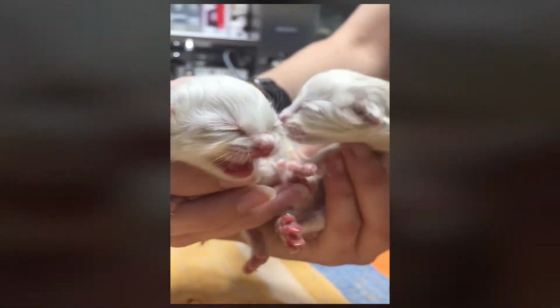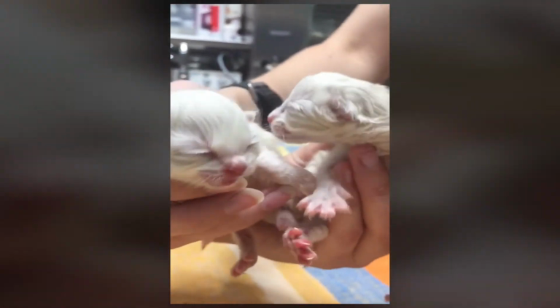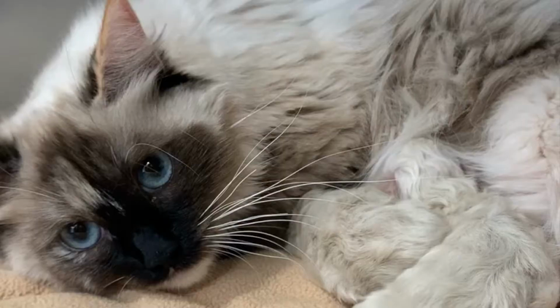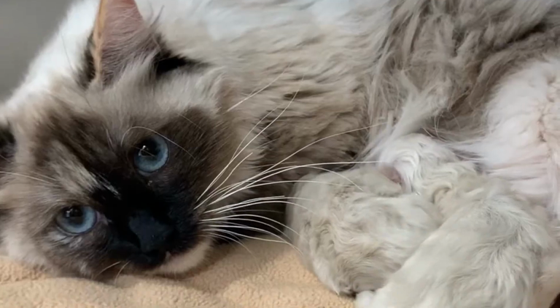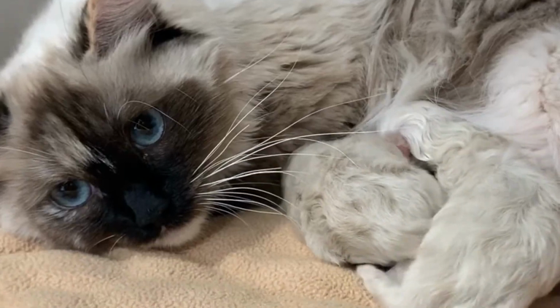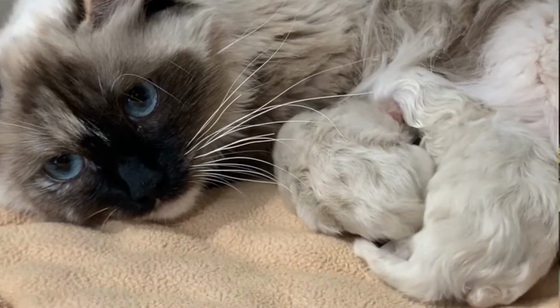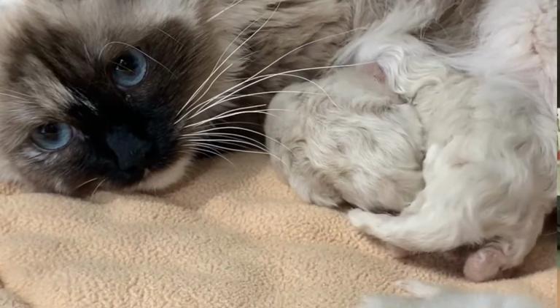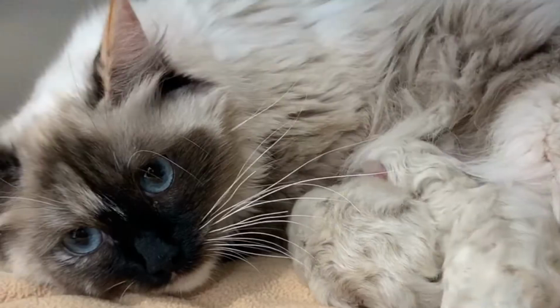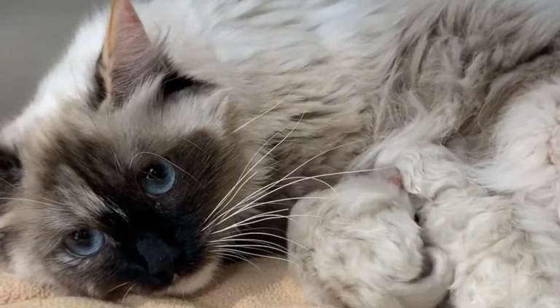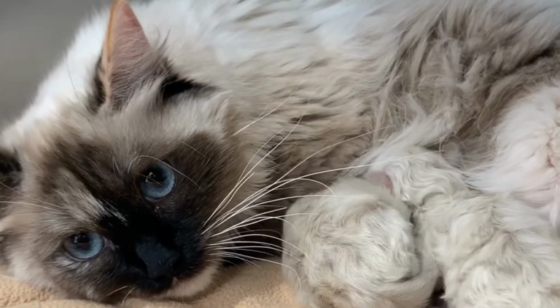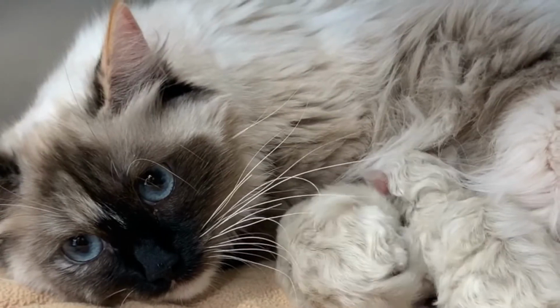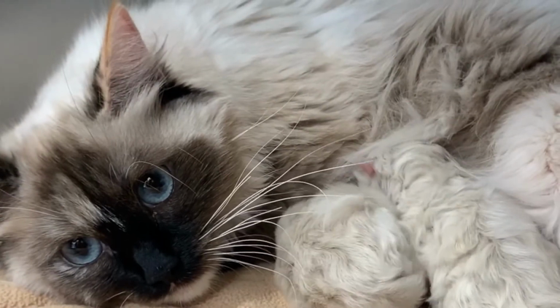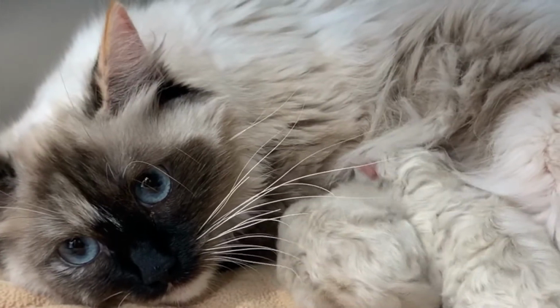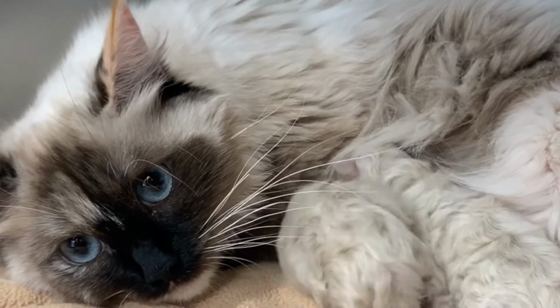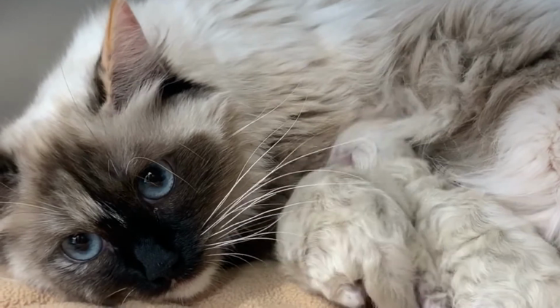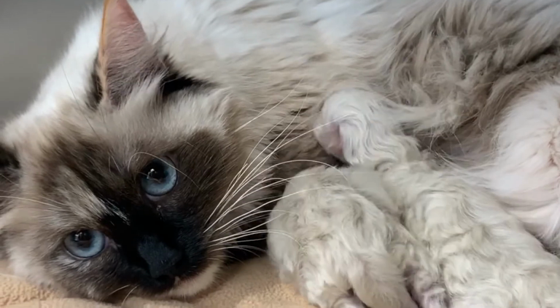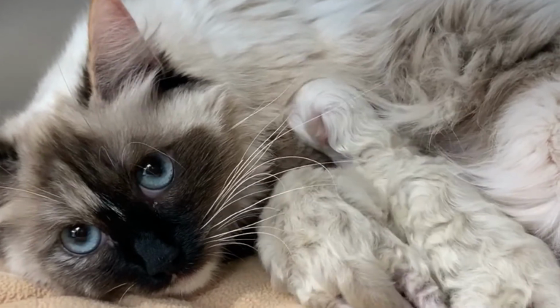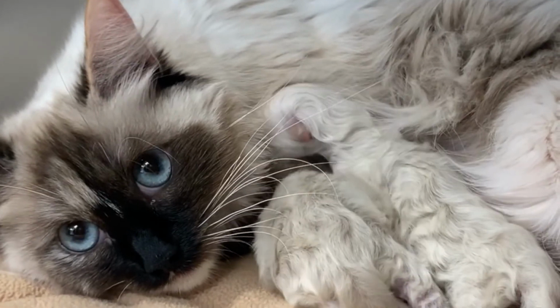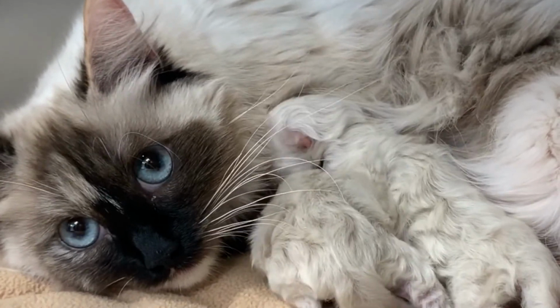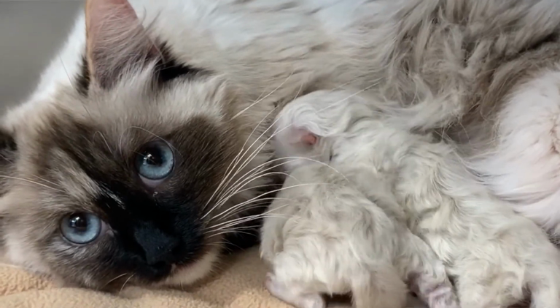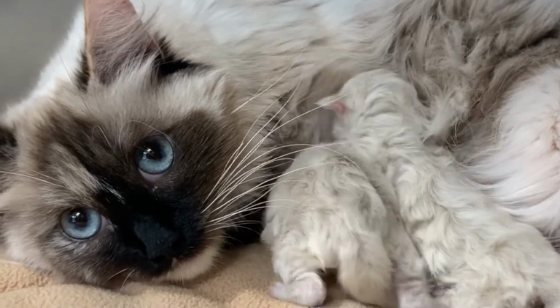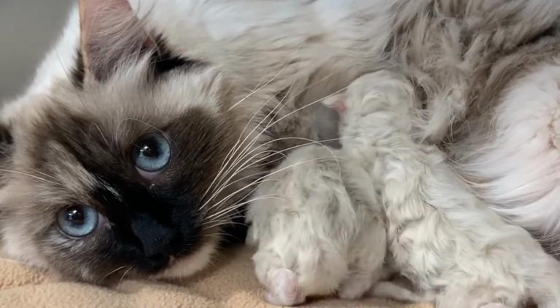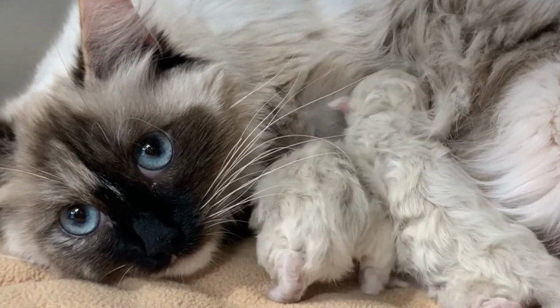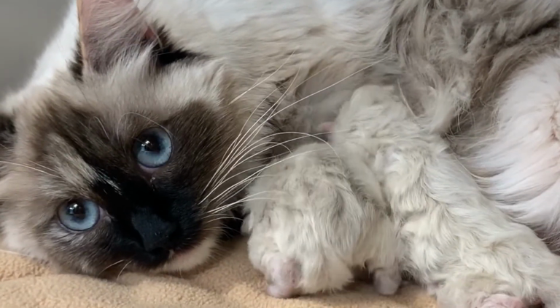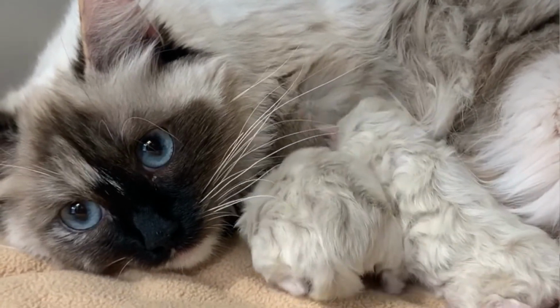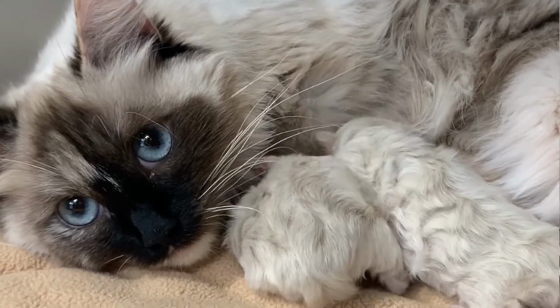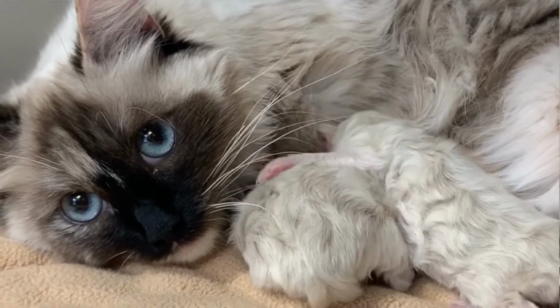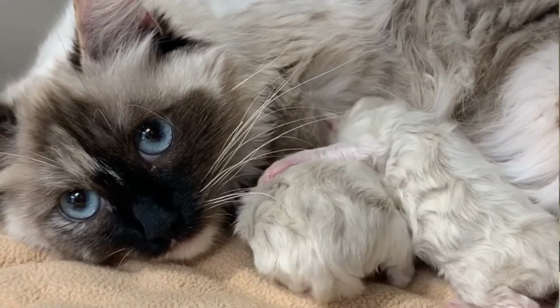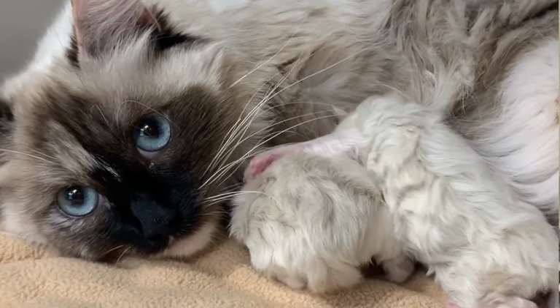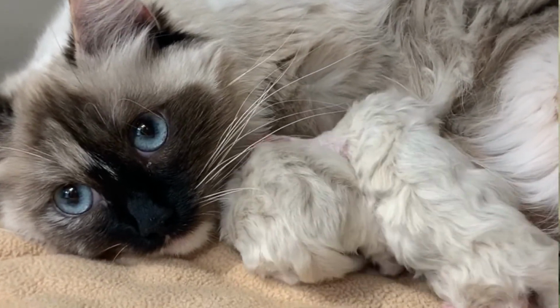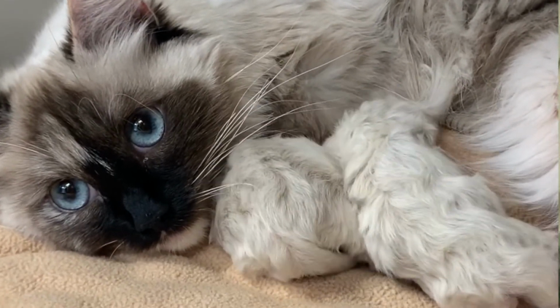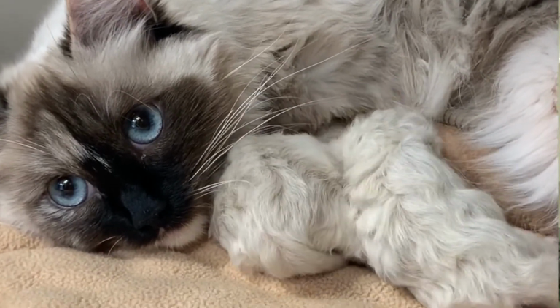Oh my gosh, just look at these little babies. They could fit in the palm of your hand. They are so, so cute.